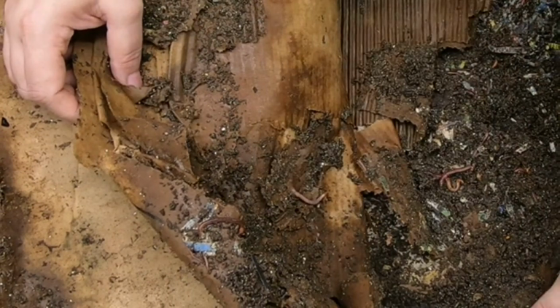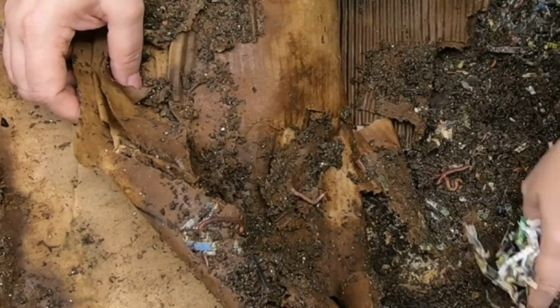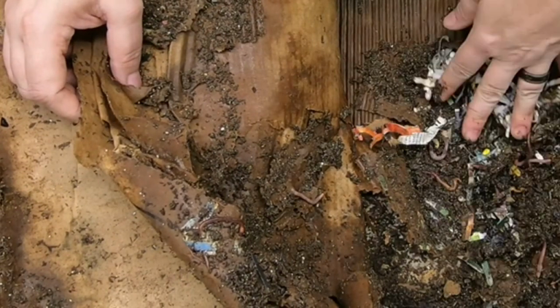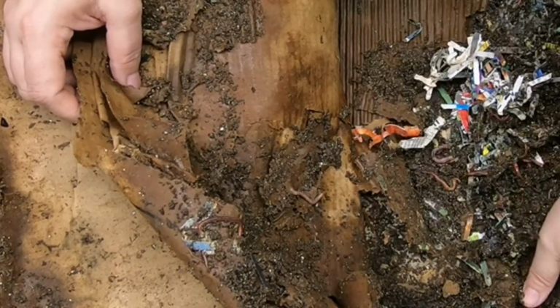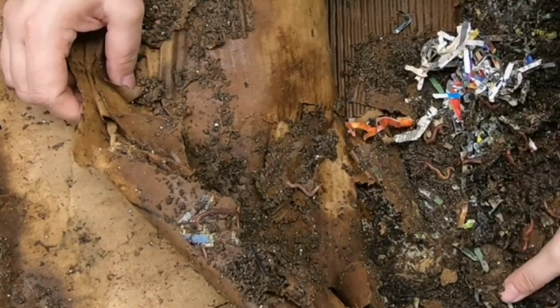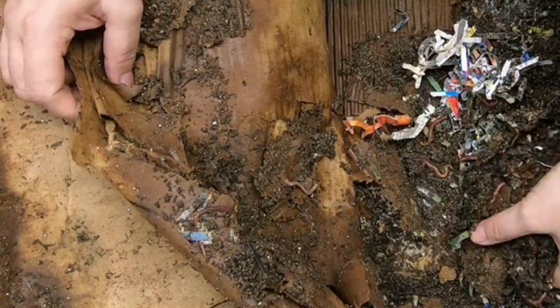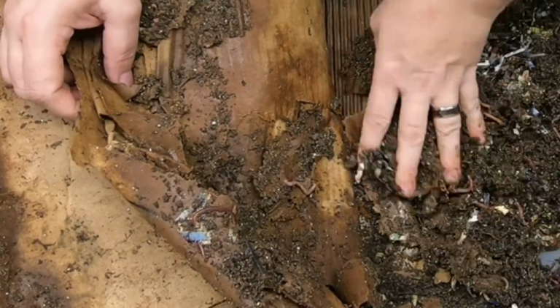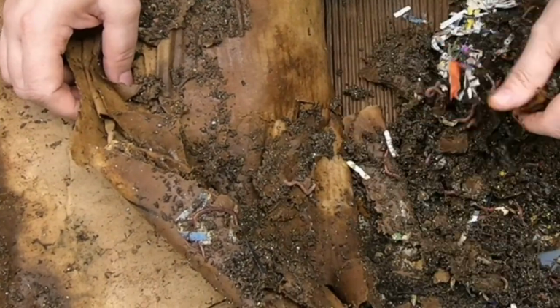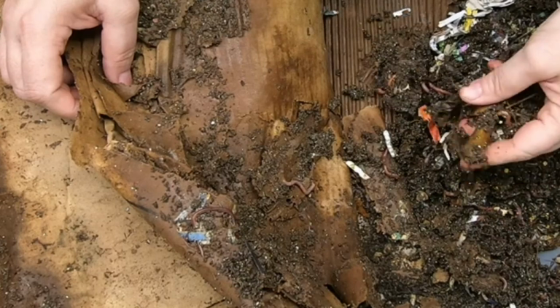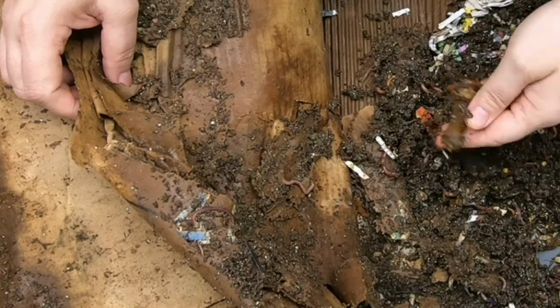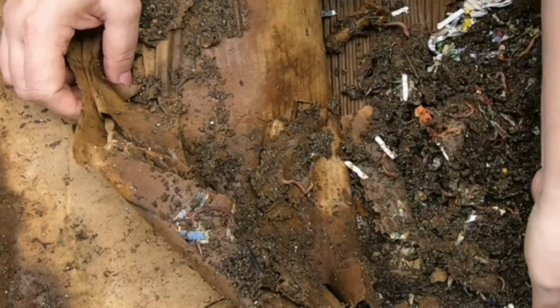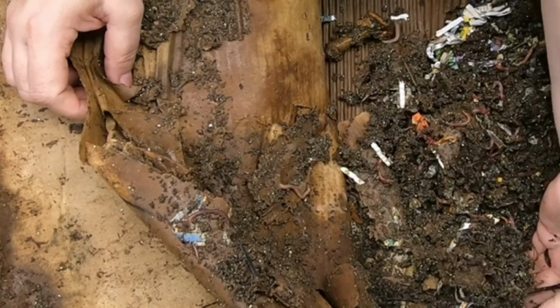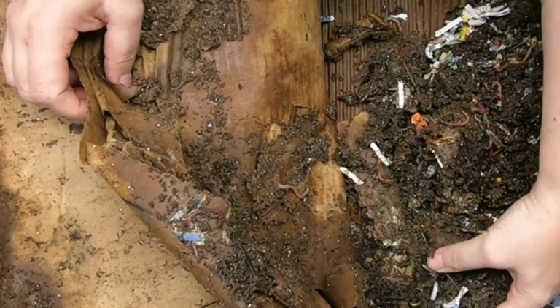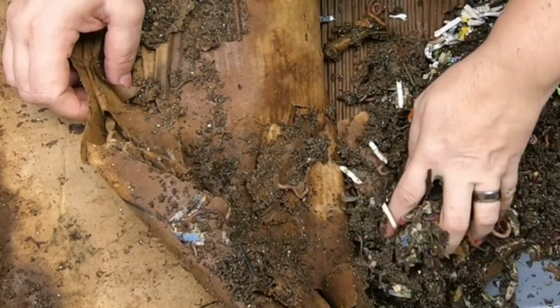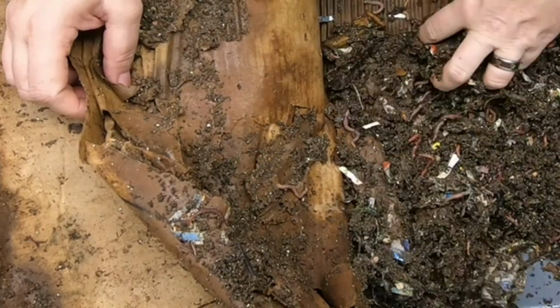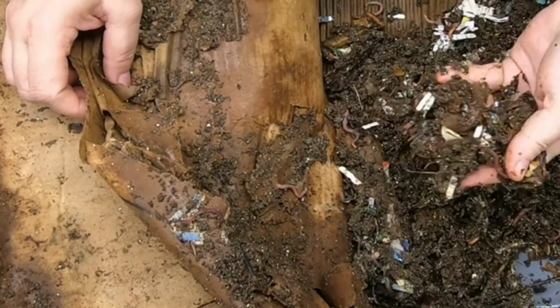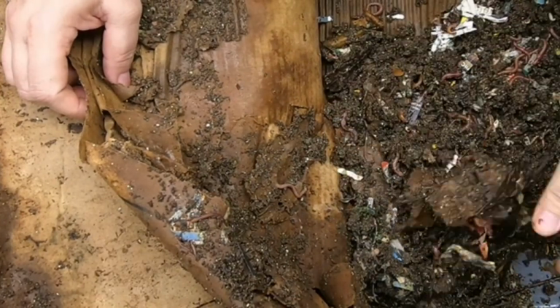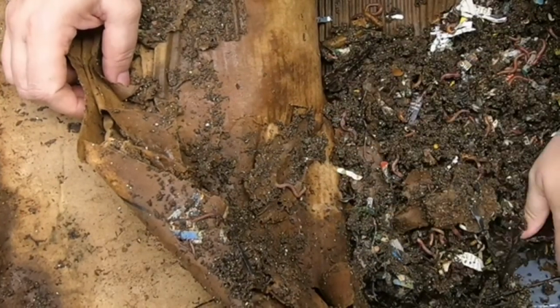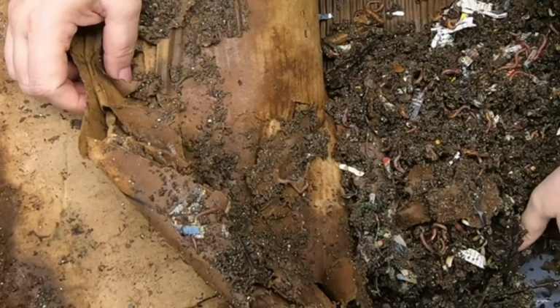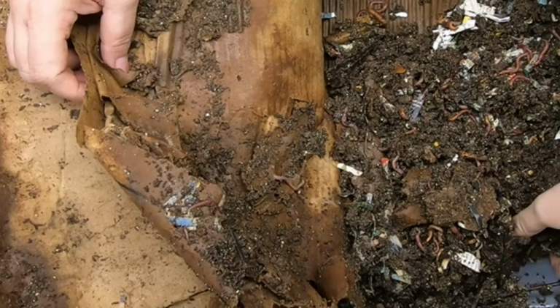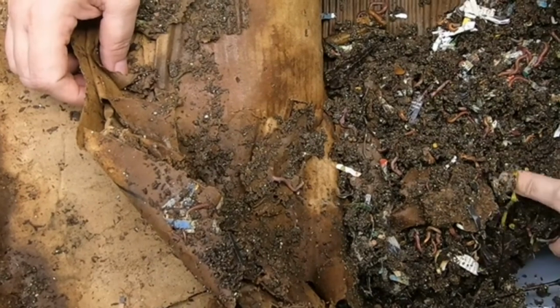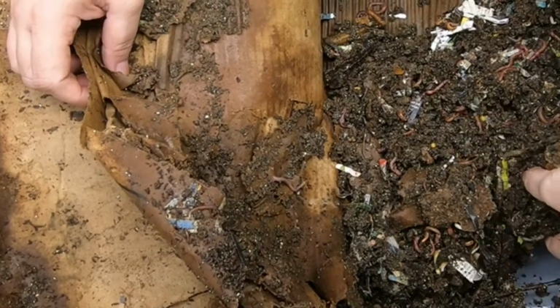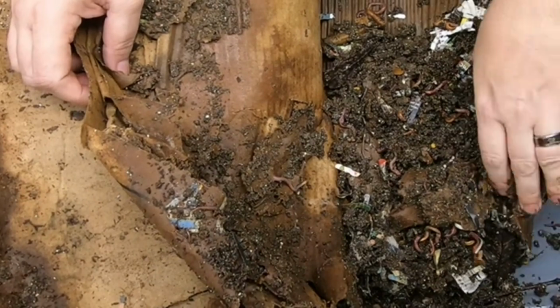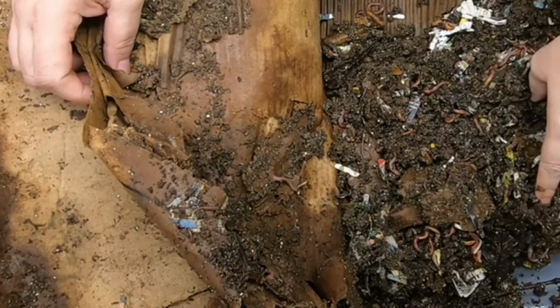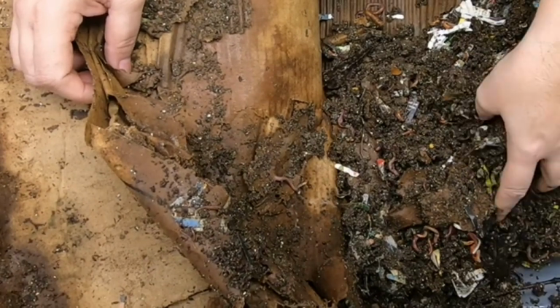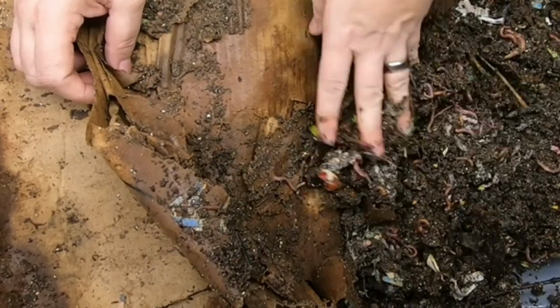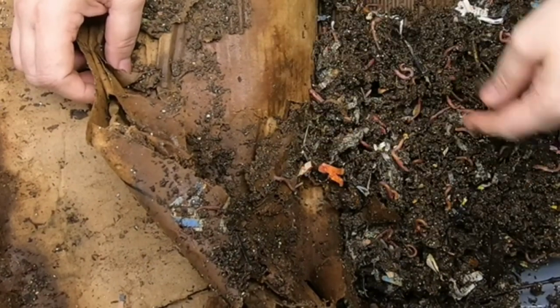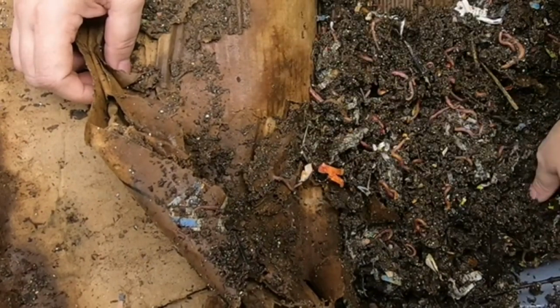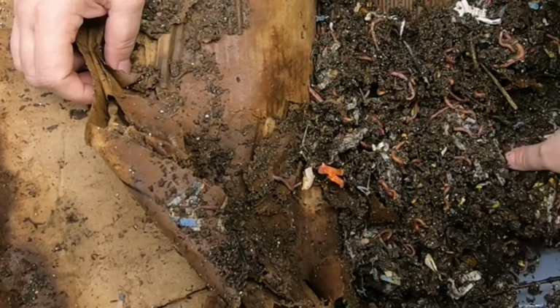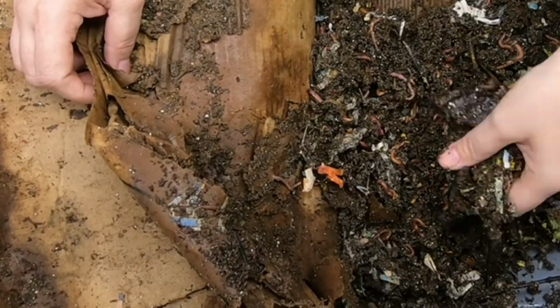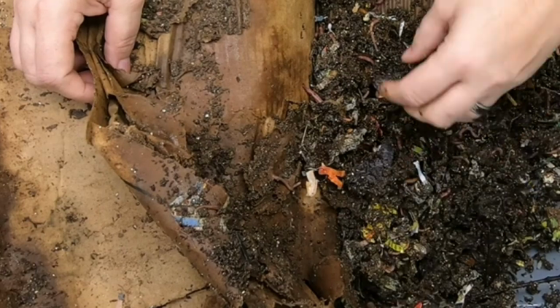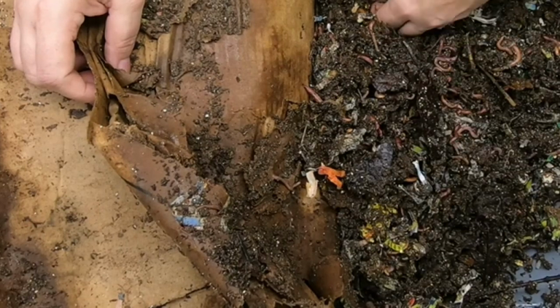It looks like the lasagna bin has definitely made some progress here. All that shredded paper that I put in to absorb the water when we had that problem has been, for the most part, taken care of.